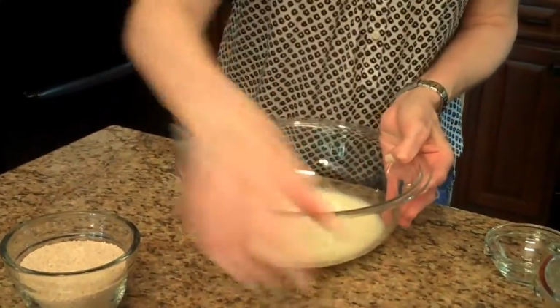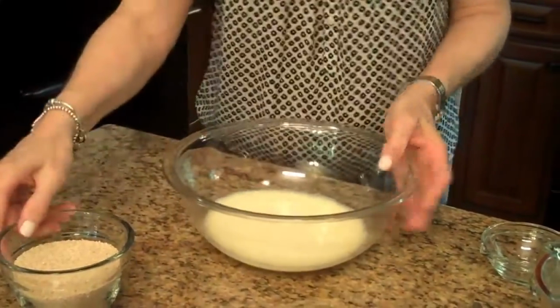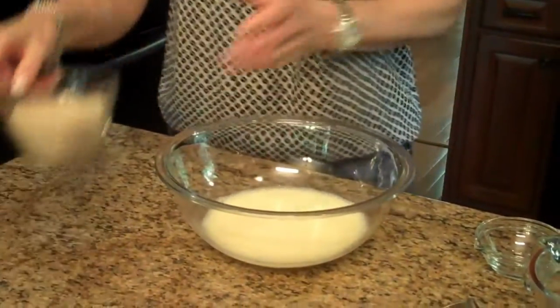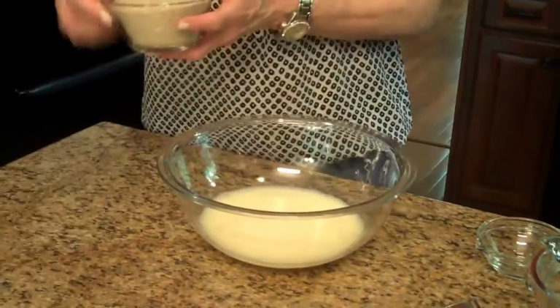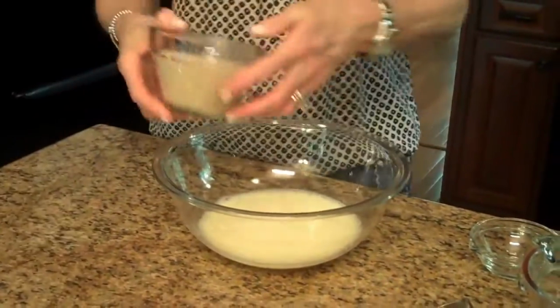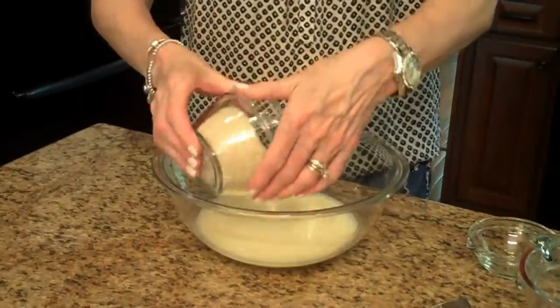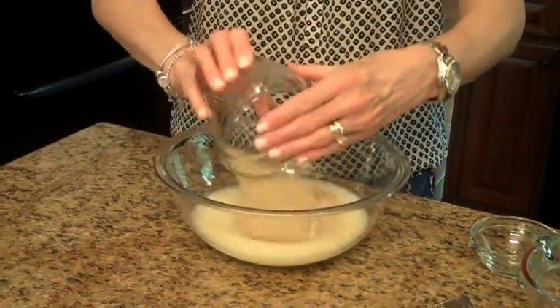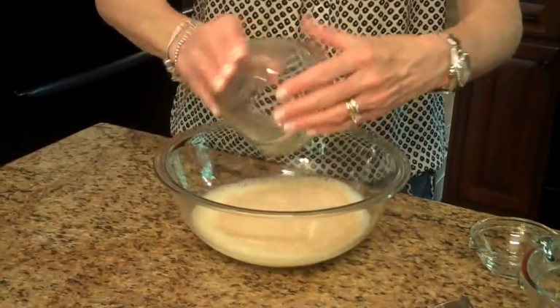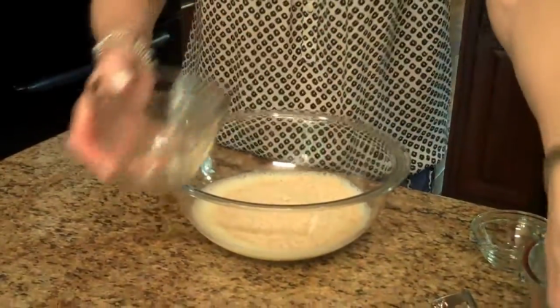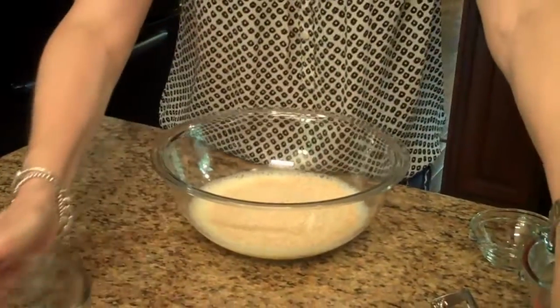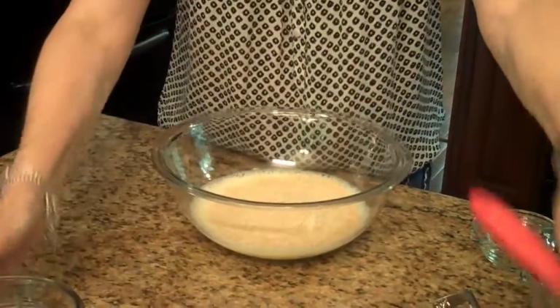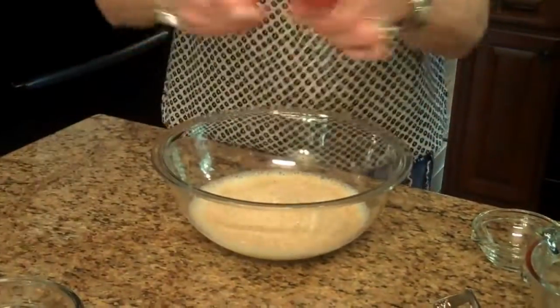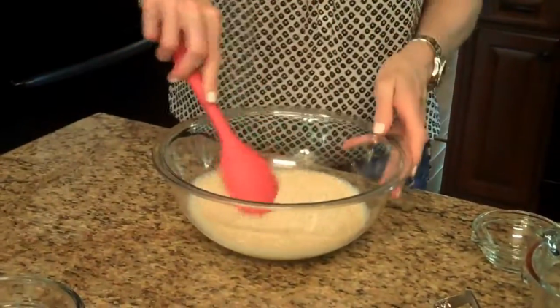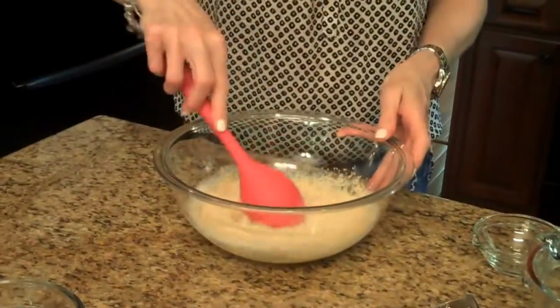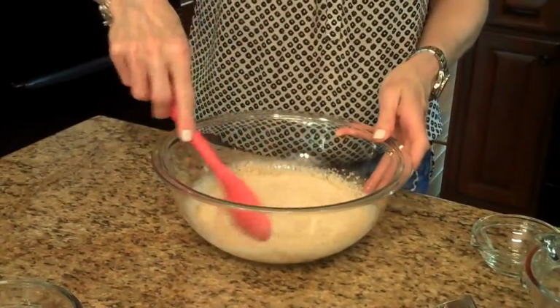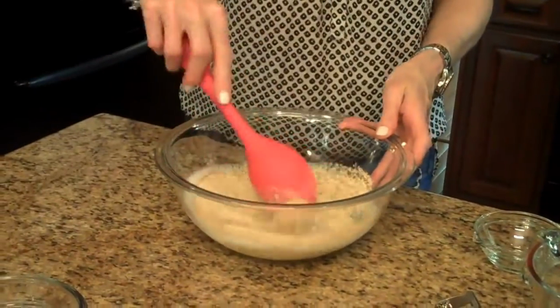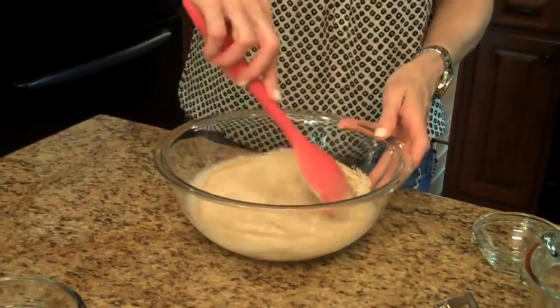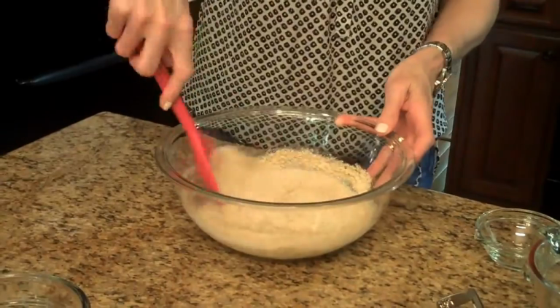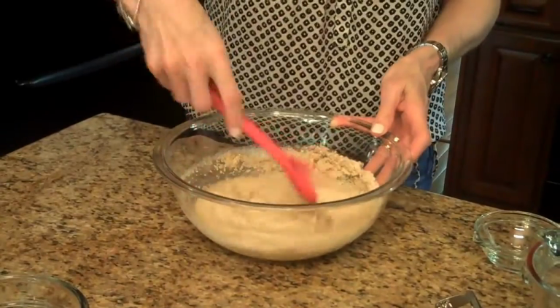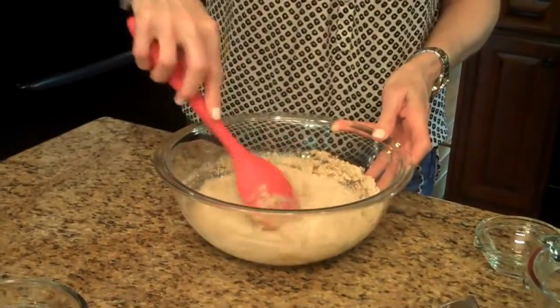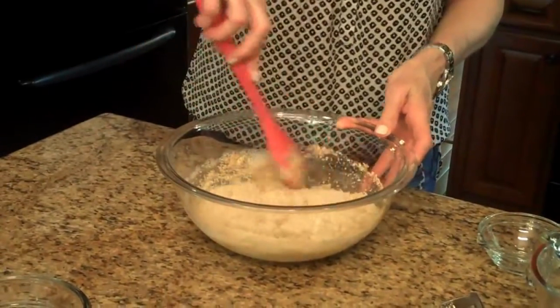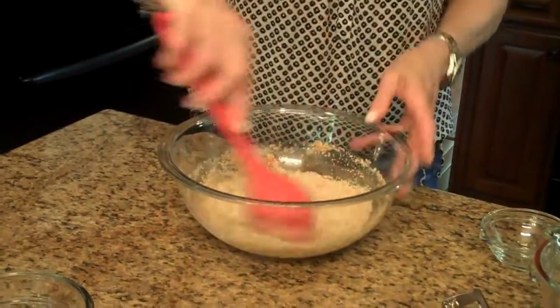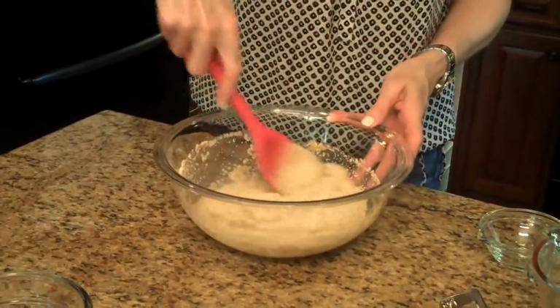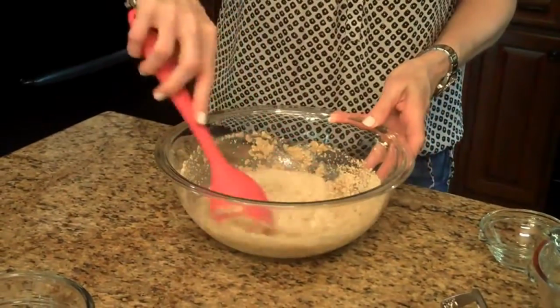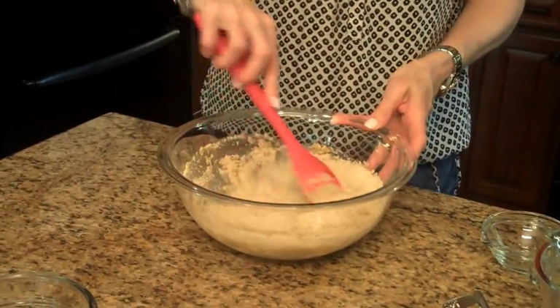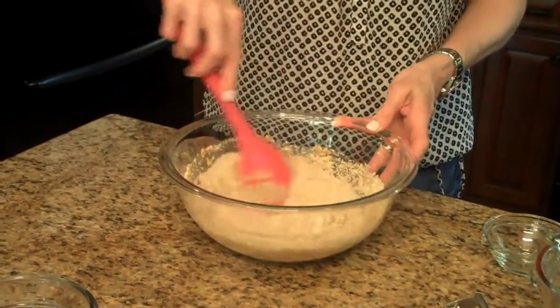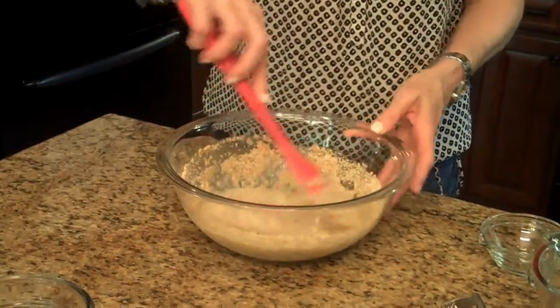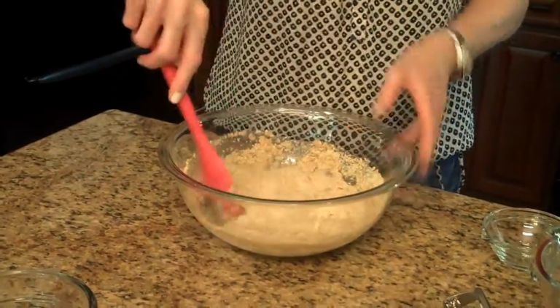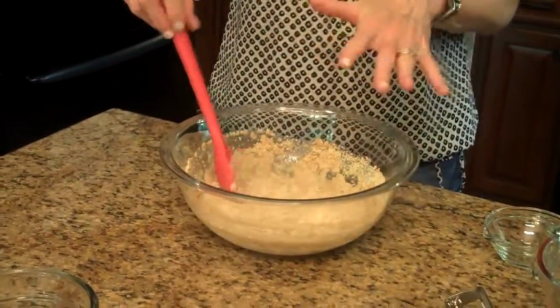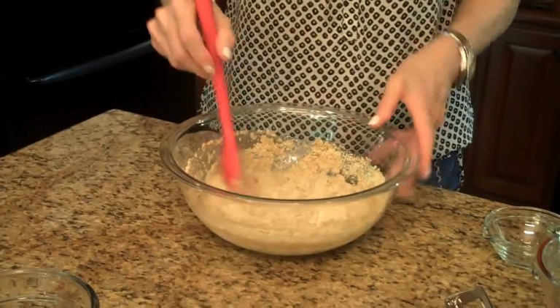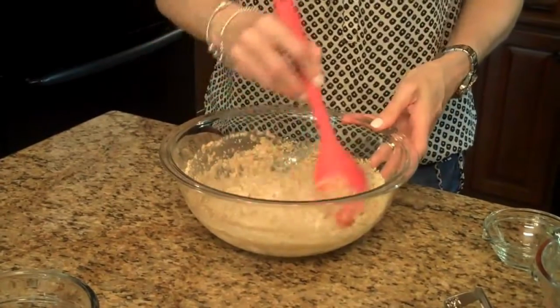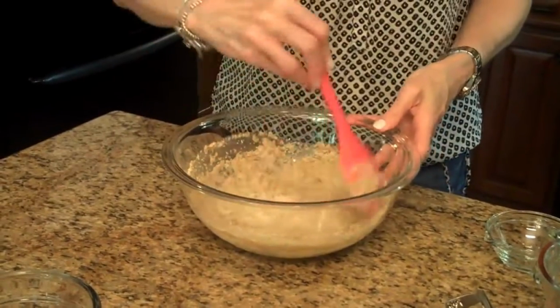Now I'm going to take my wheat germ and put it in the liquid mixture and stir it around until it's all wet. Then we're going to let it sit on the counter for about a minute so that it can absorb some of this liquid.